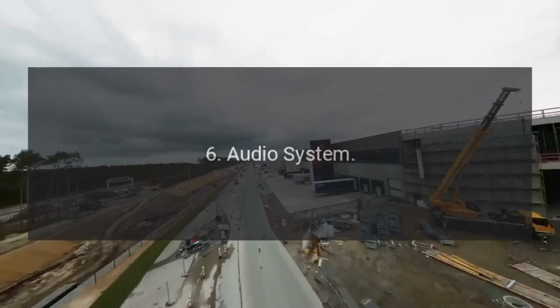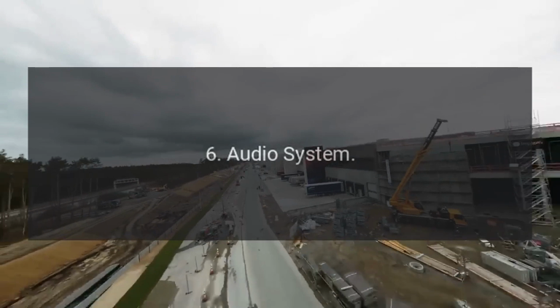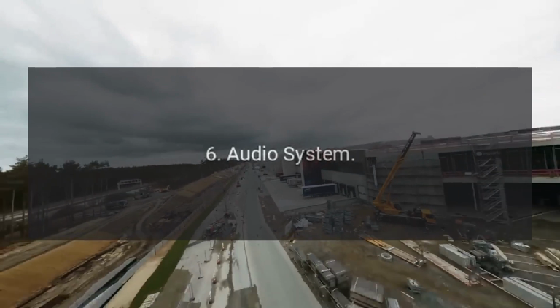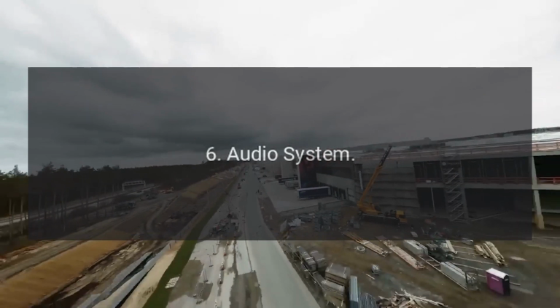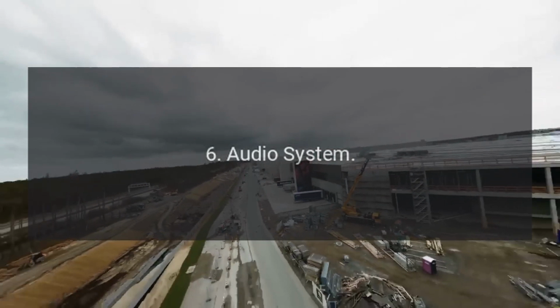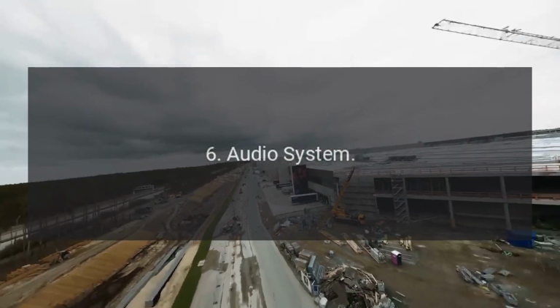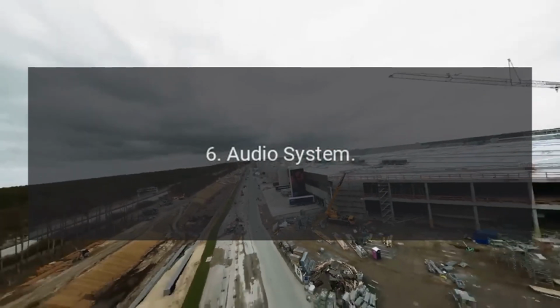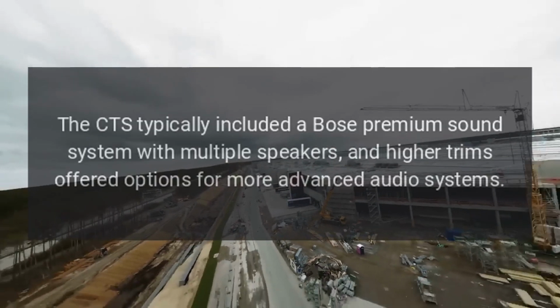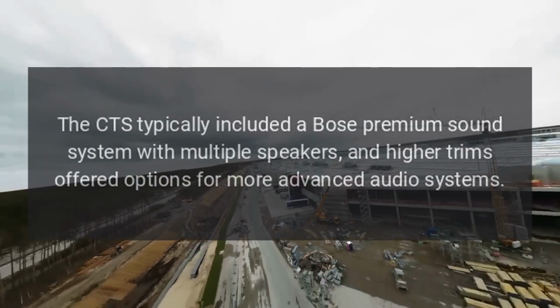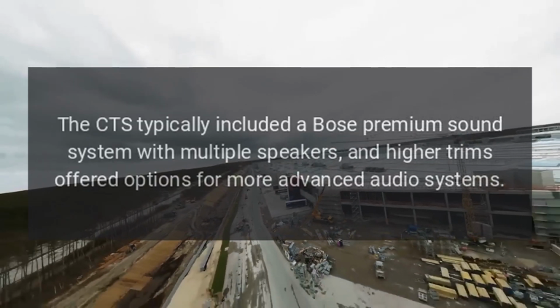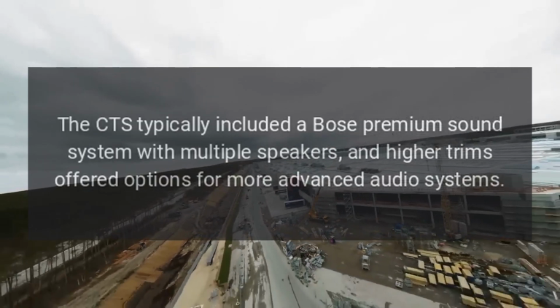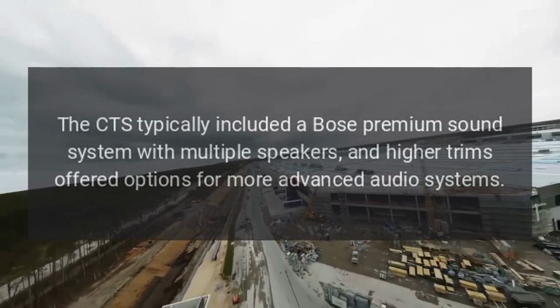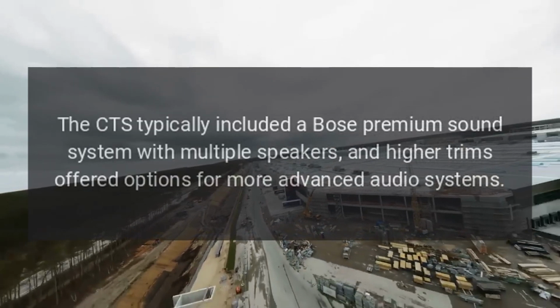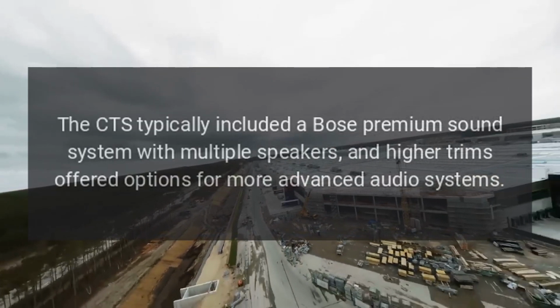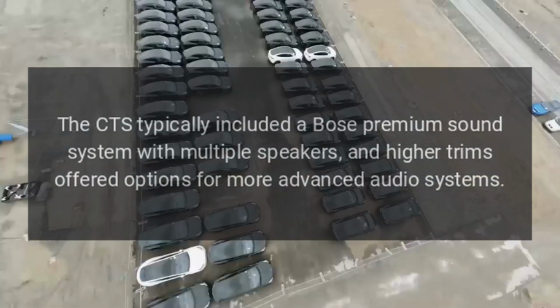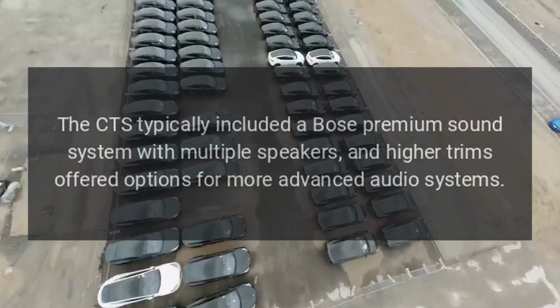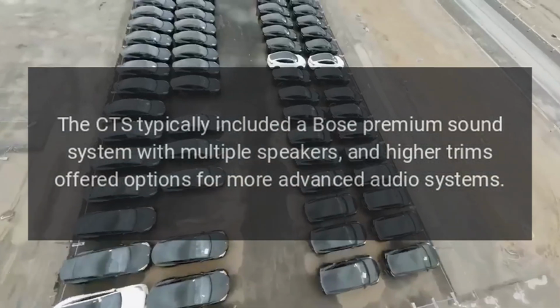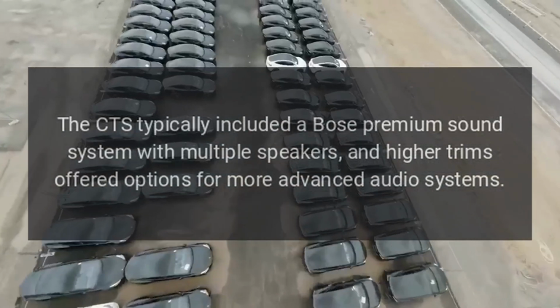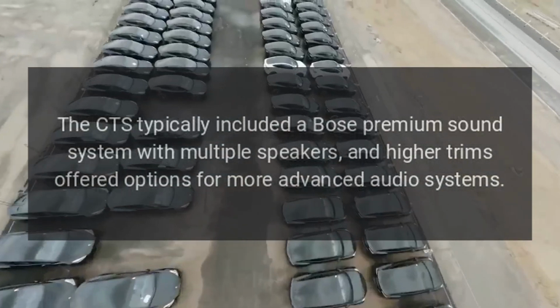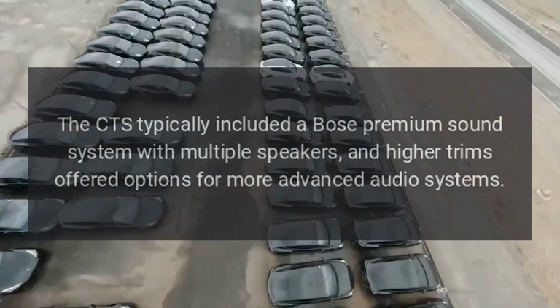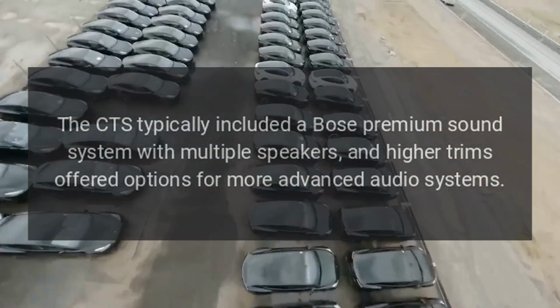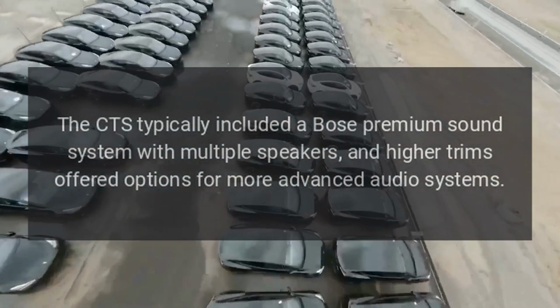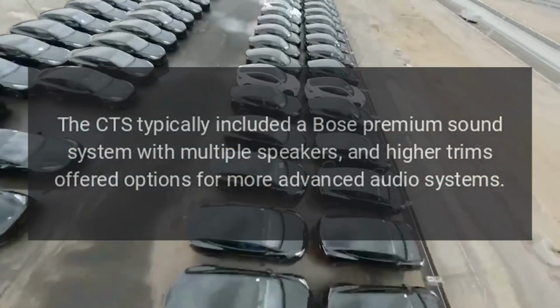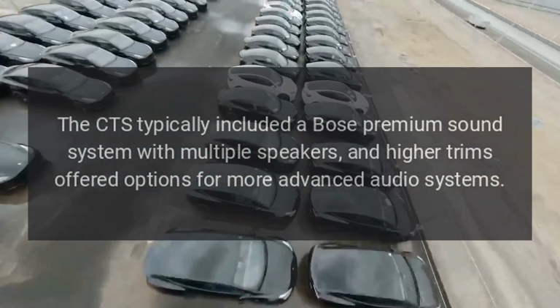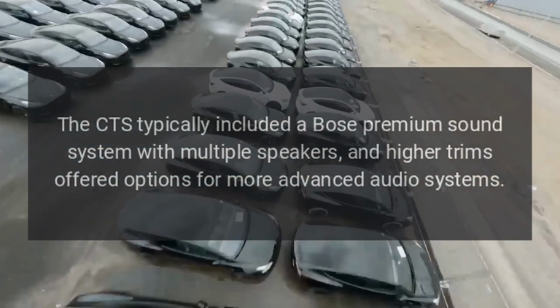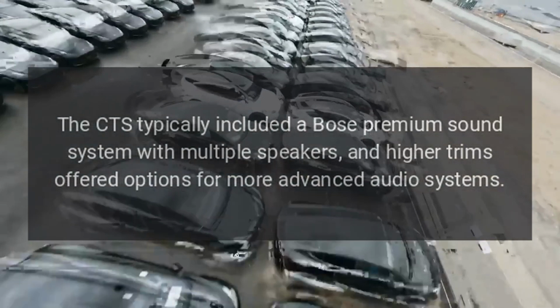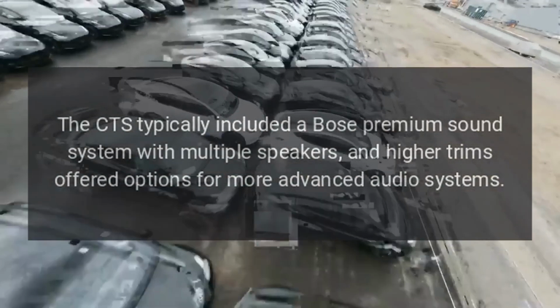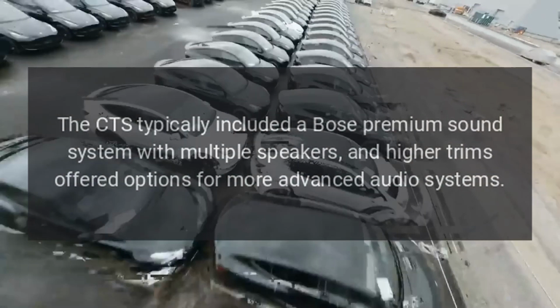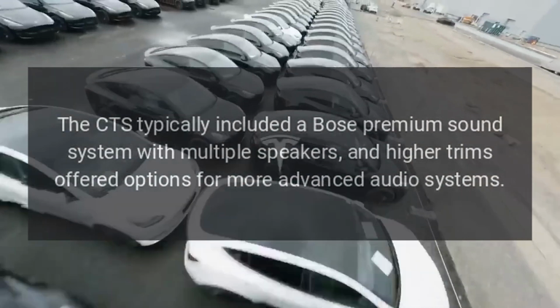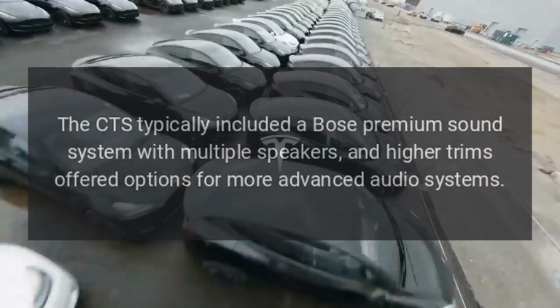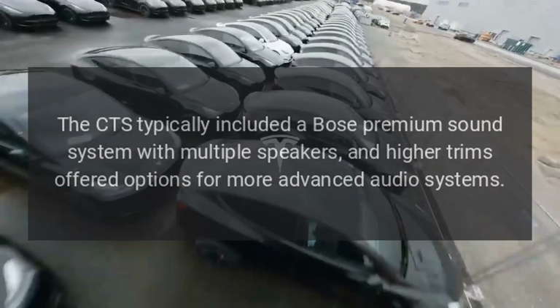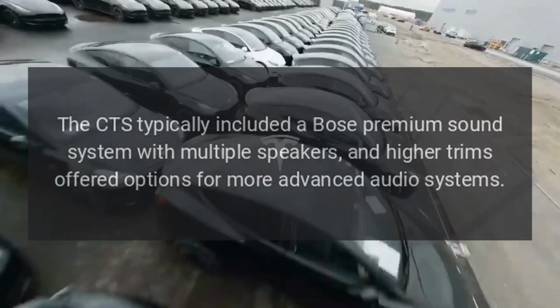Audio System: The CTS typically included a Bose premium sound system with multiple speakers, and higher trims offered options for more advanced audio systems.